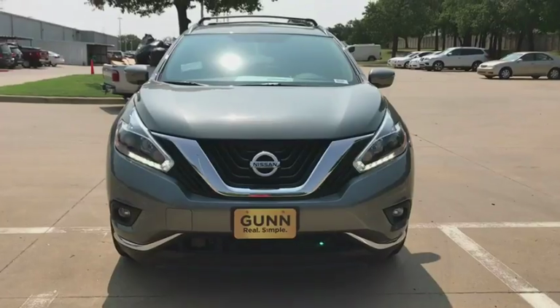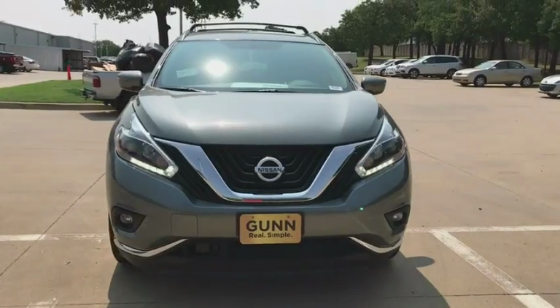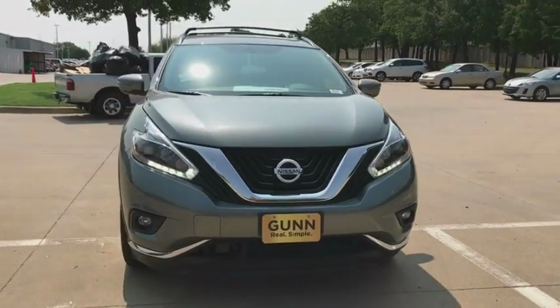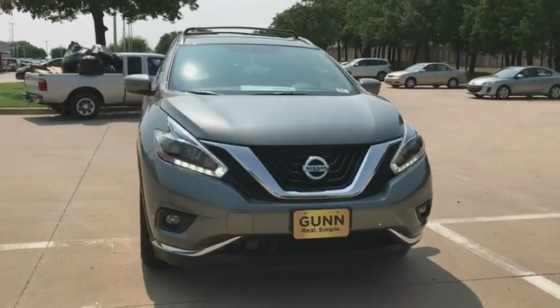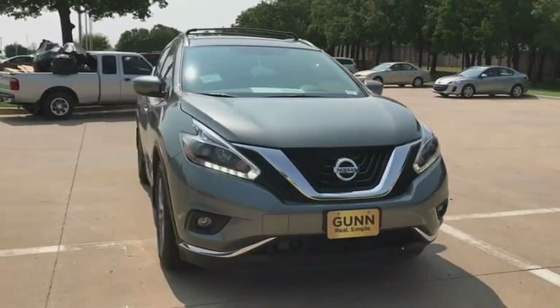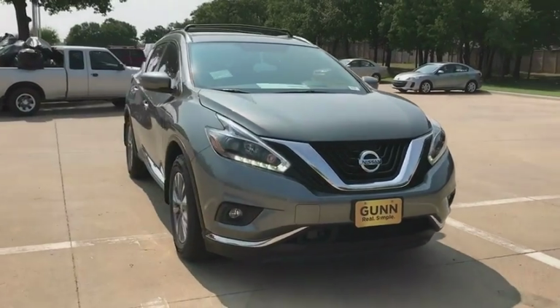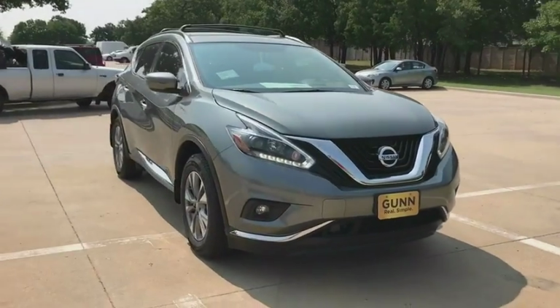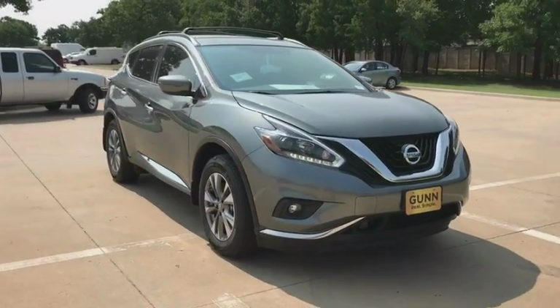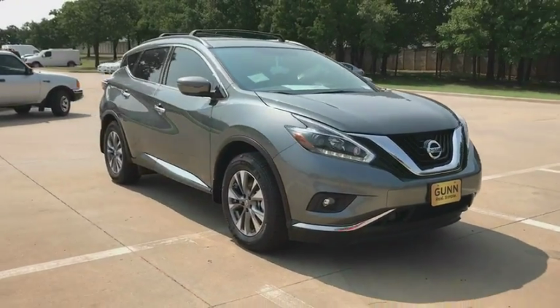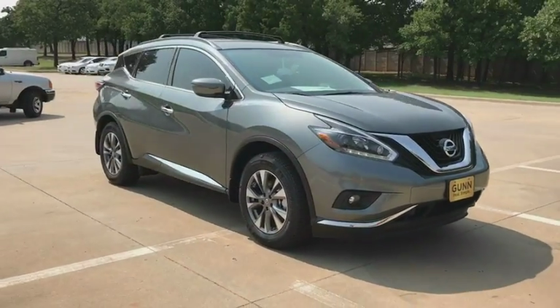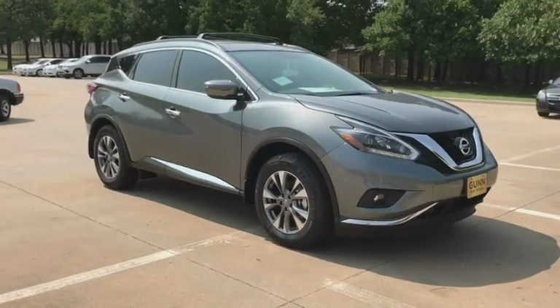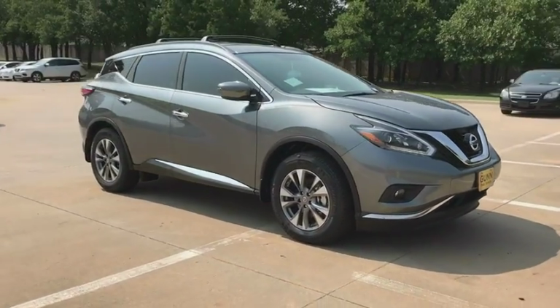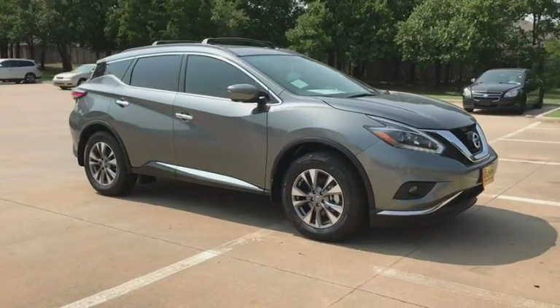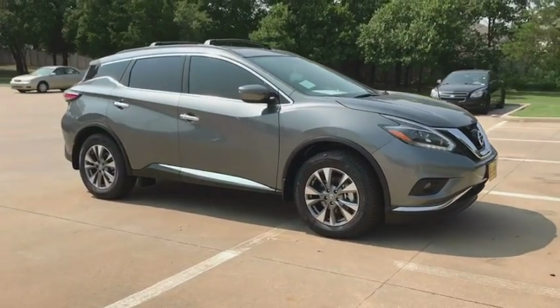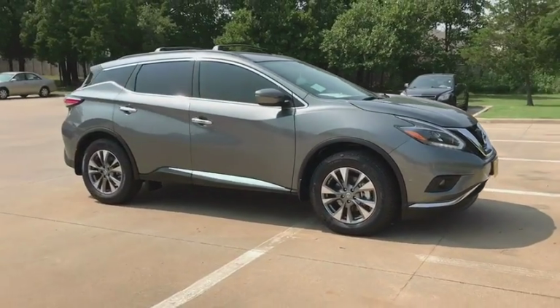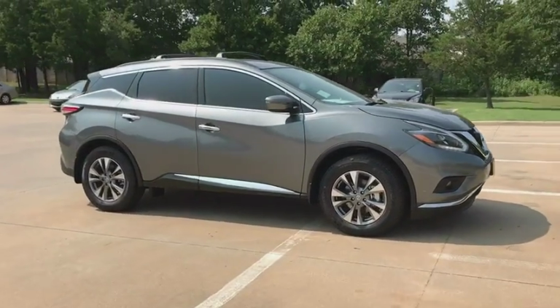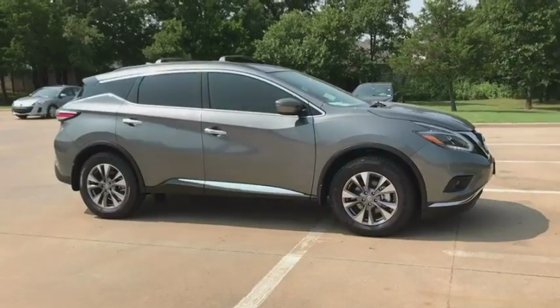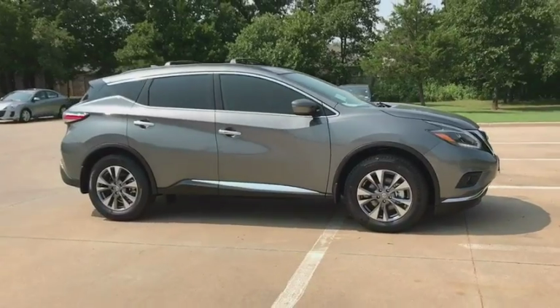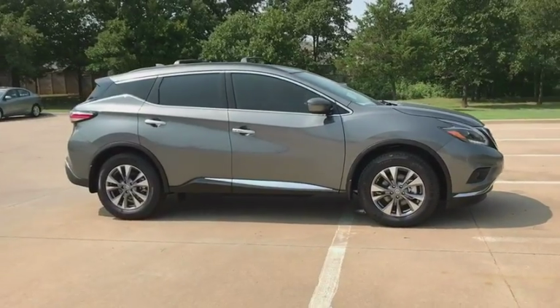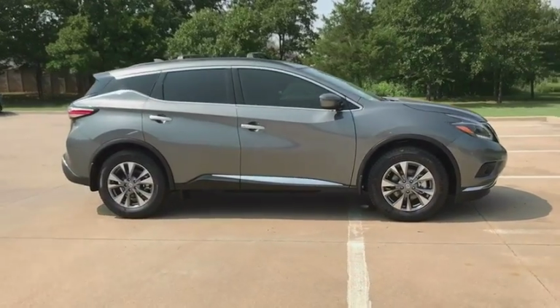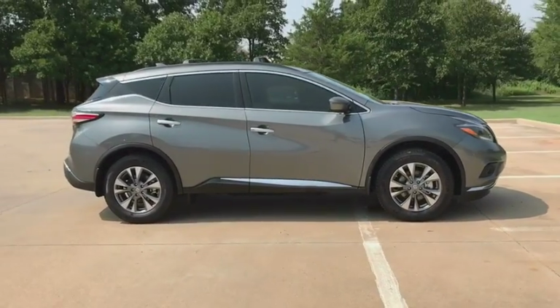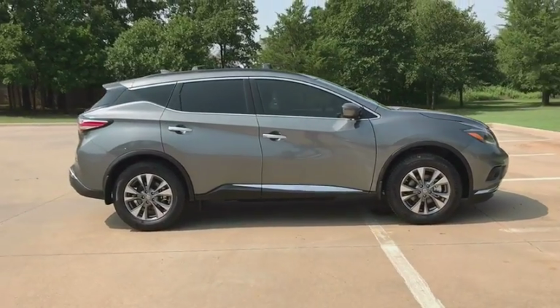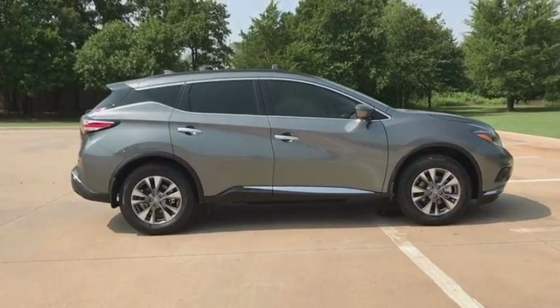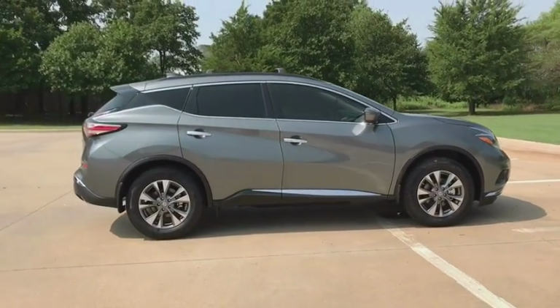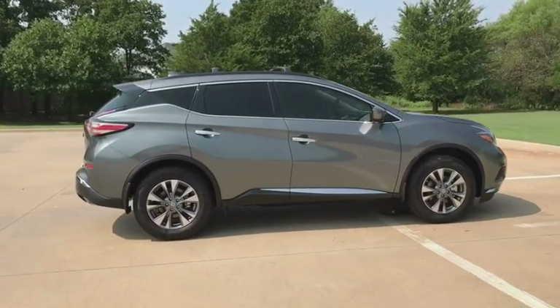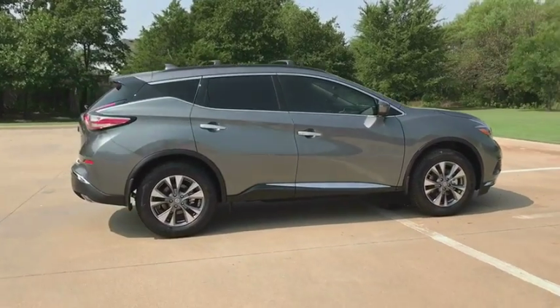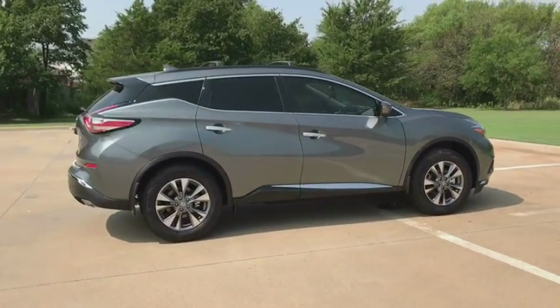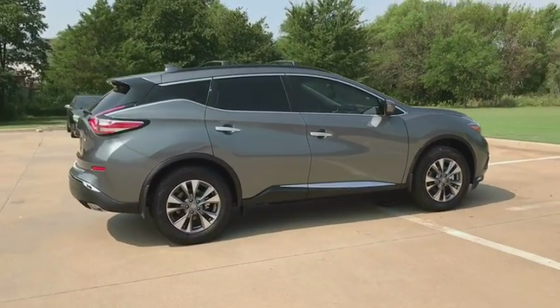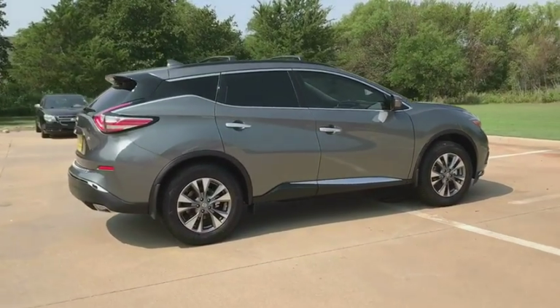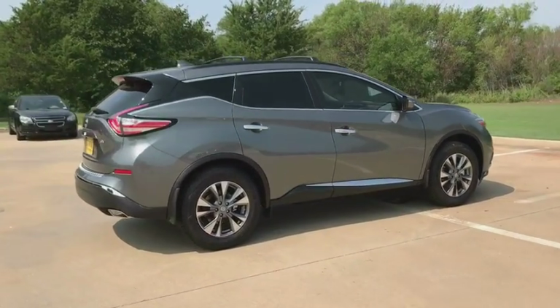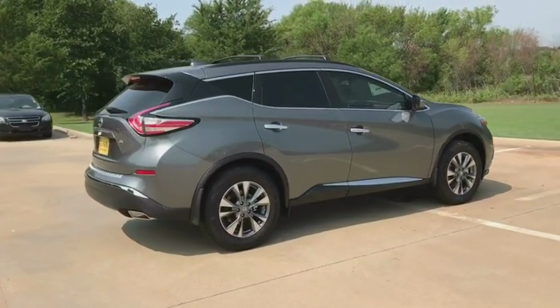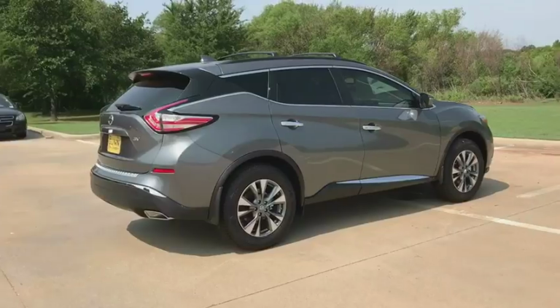The 2018 Nissan Murano. The peace of mind of award-winning safety, including a five-star rating for side impact crash safety, comes standard with the Nissan Murano.